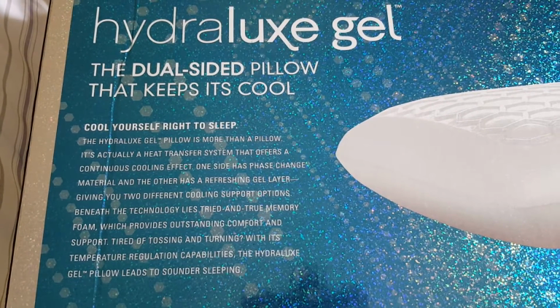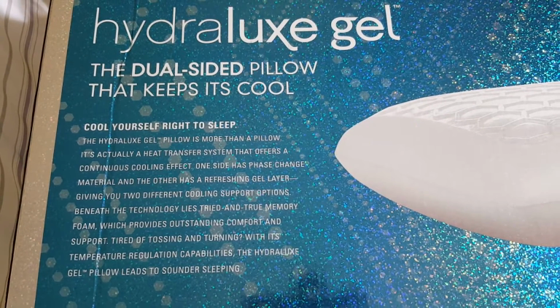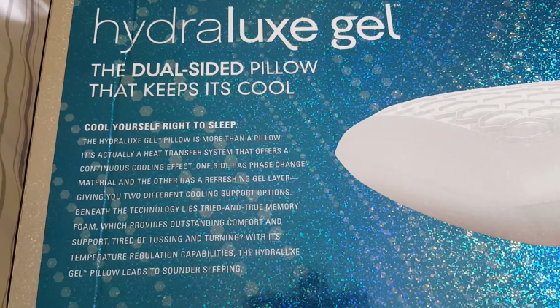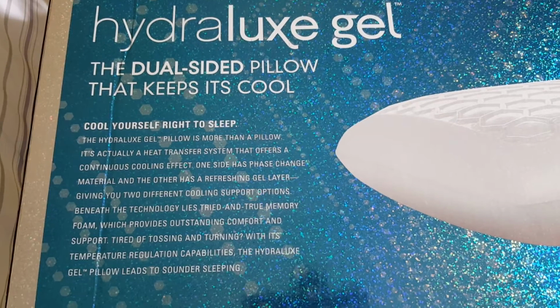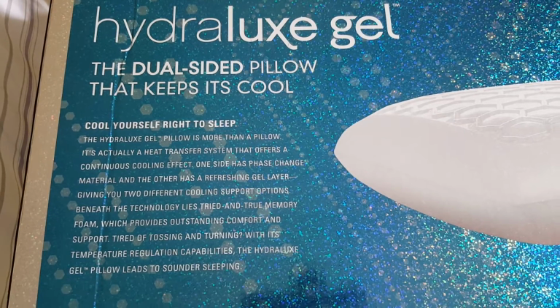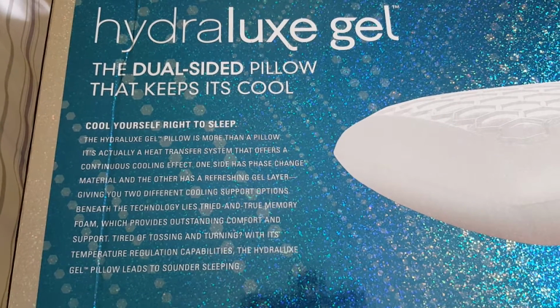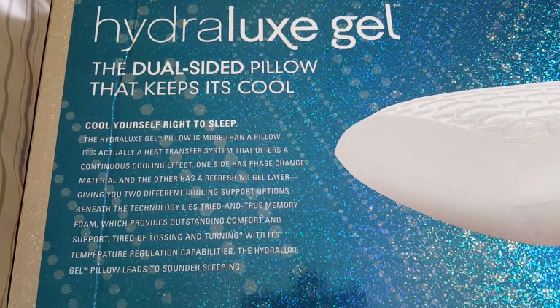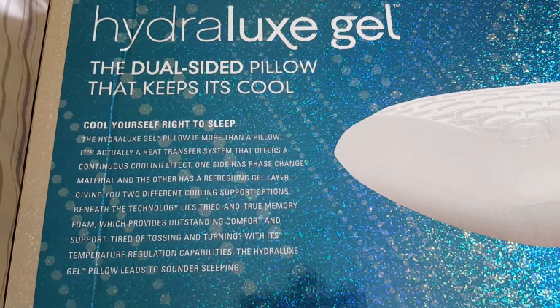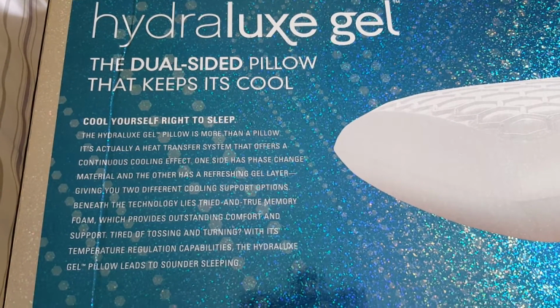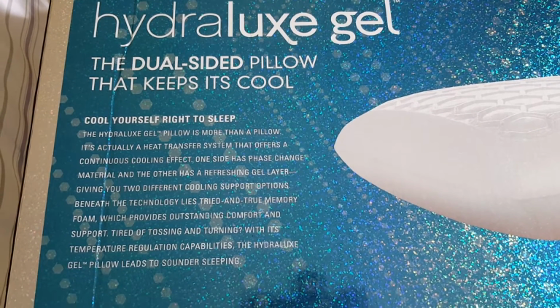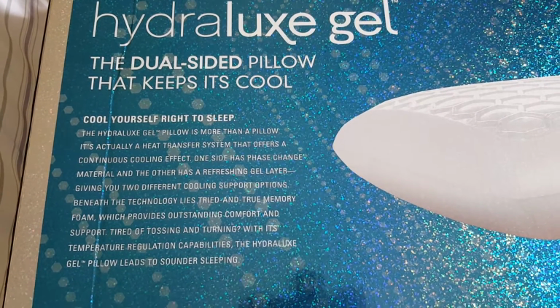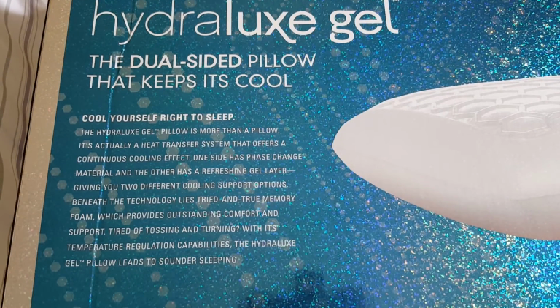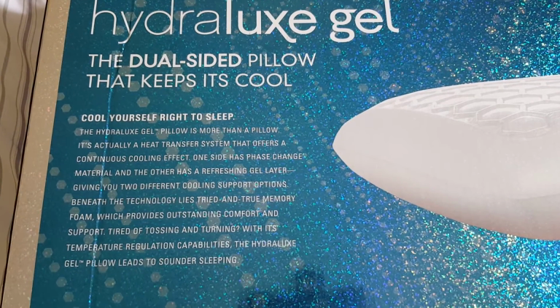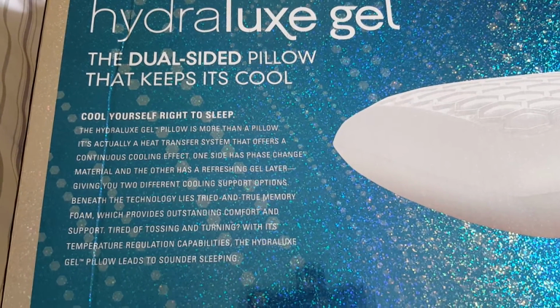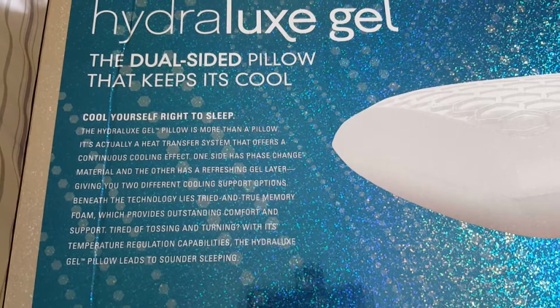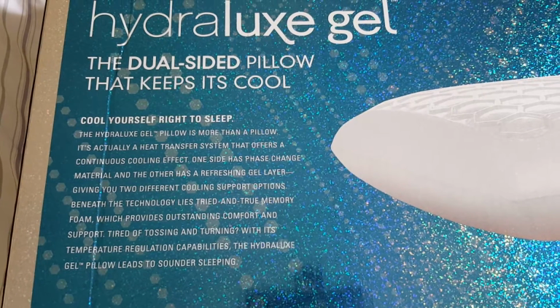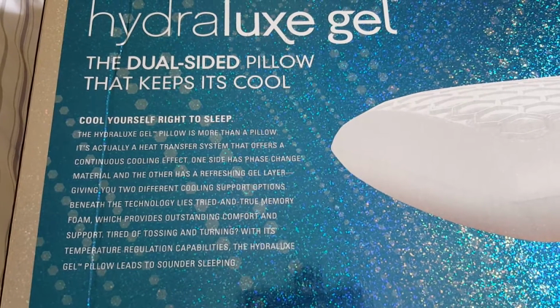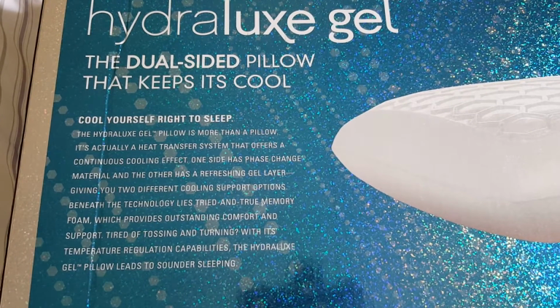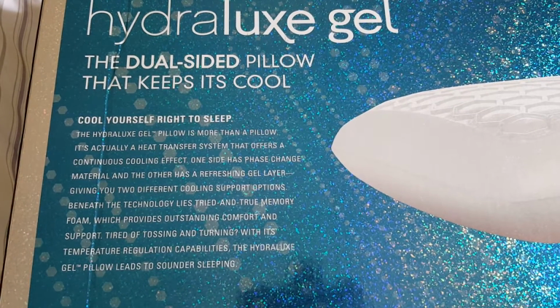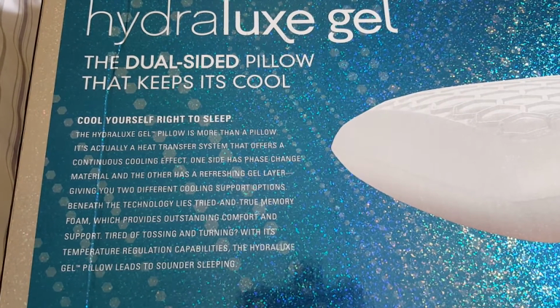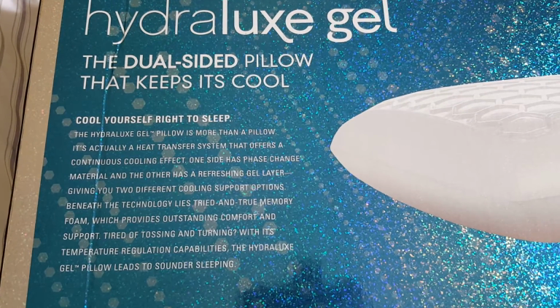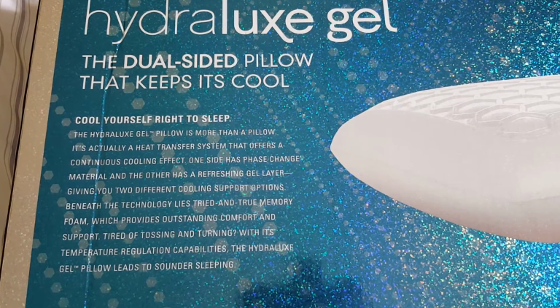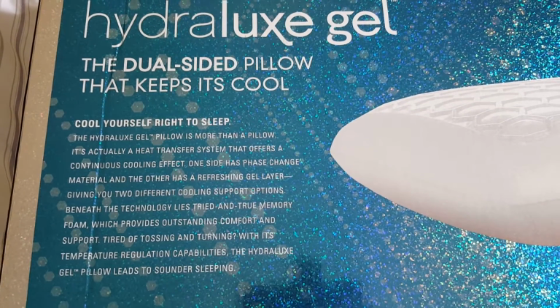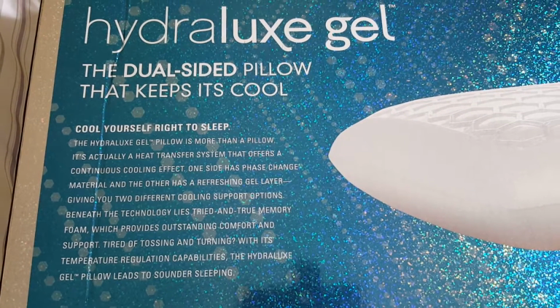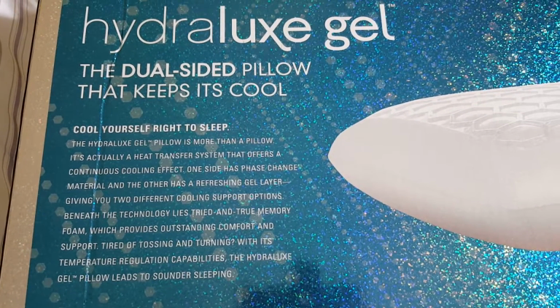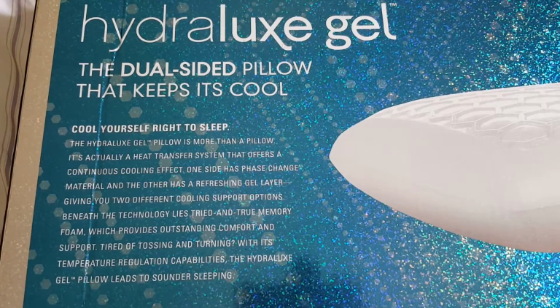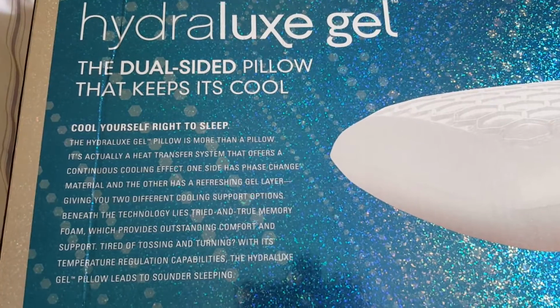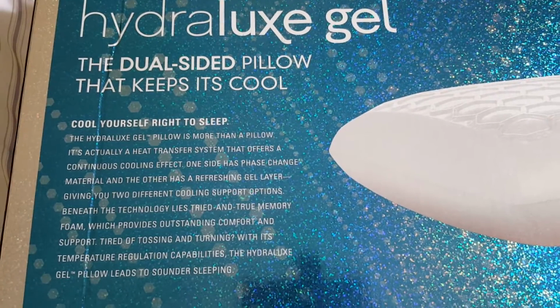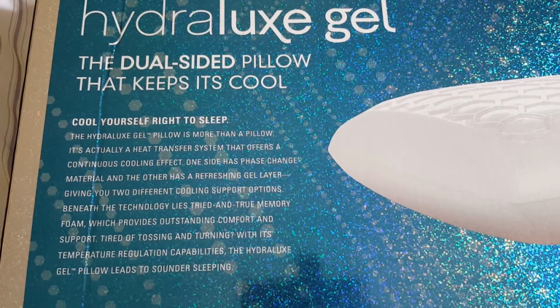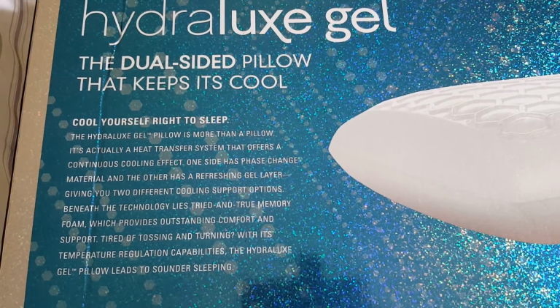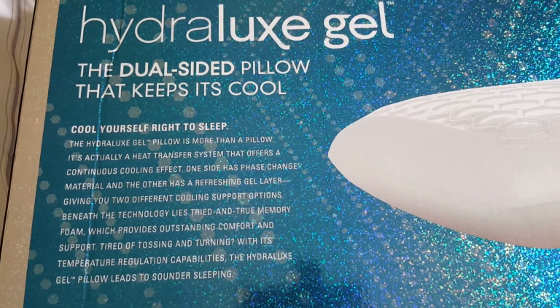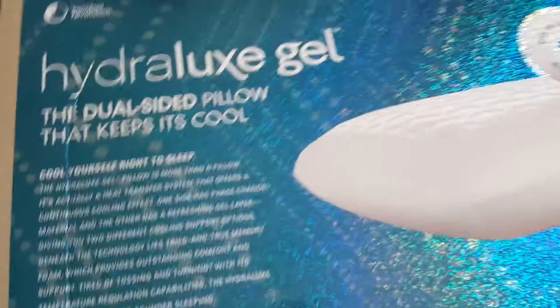Beneath the technology lies tried-and-true memory foam which provides outstanding comfort and support. Tired of tossing and turning? With its temperature-regulated capabilities, the Hydrolux Gel pillow leads to surrender sleeping.